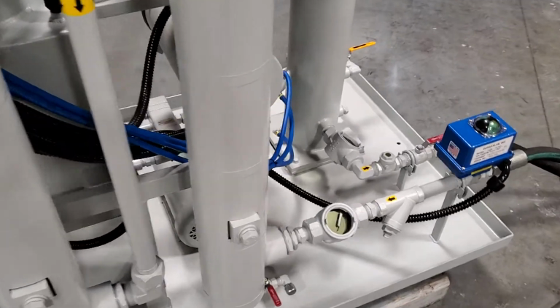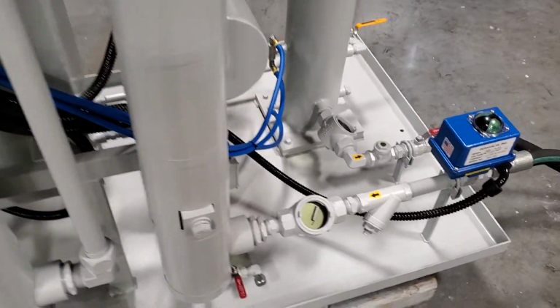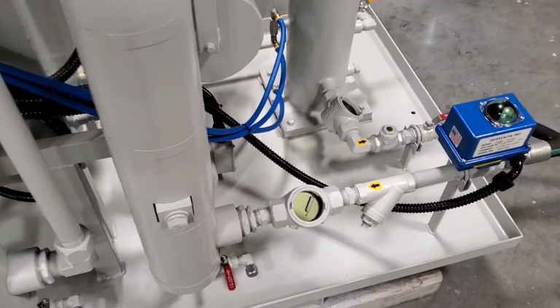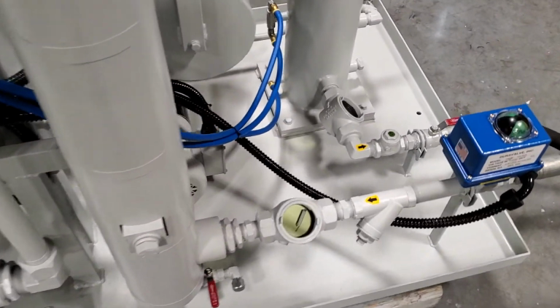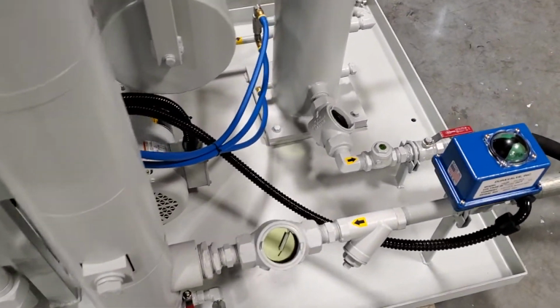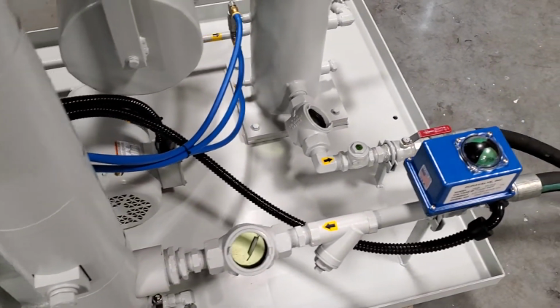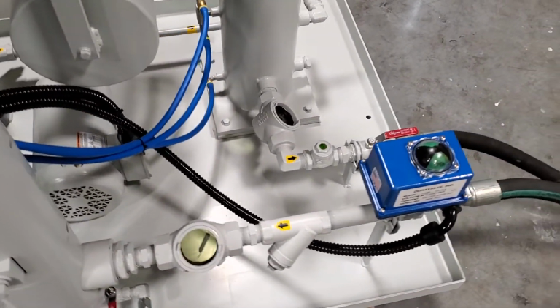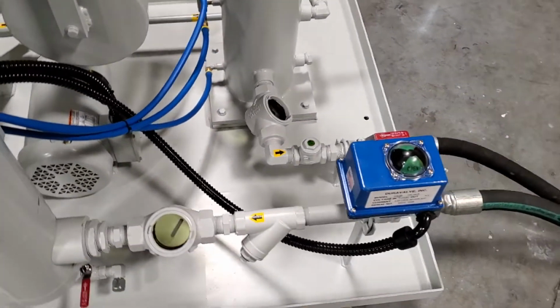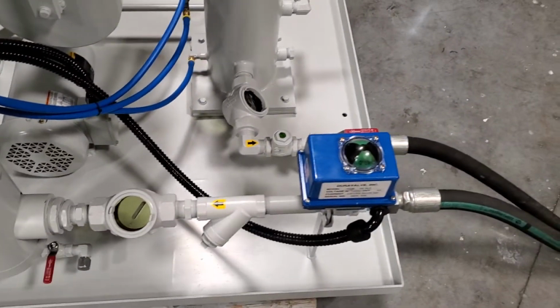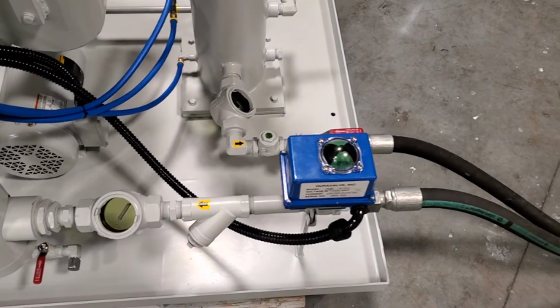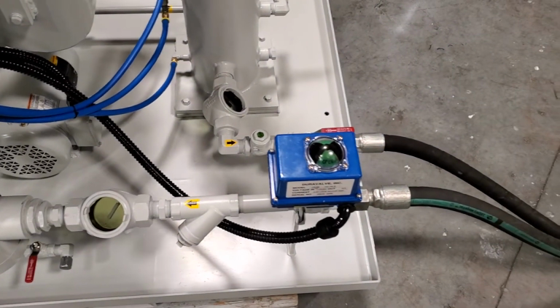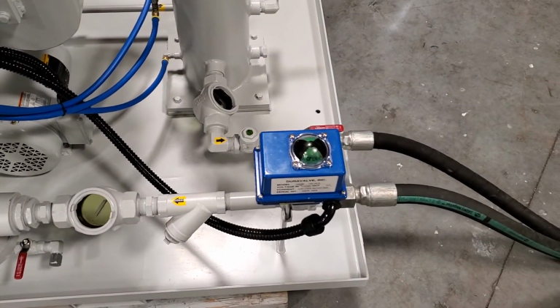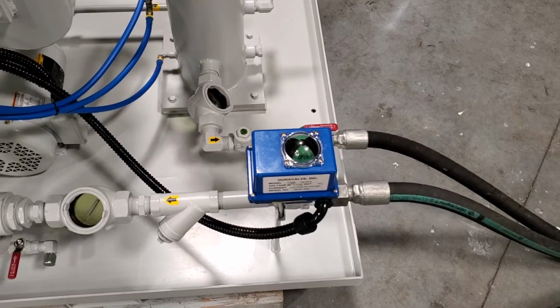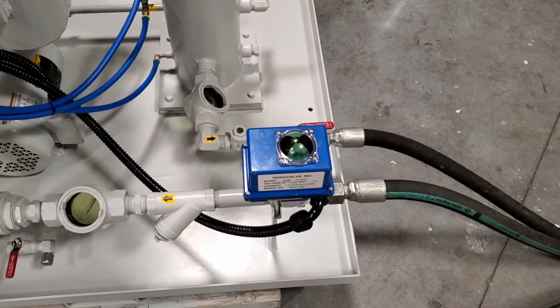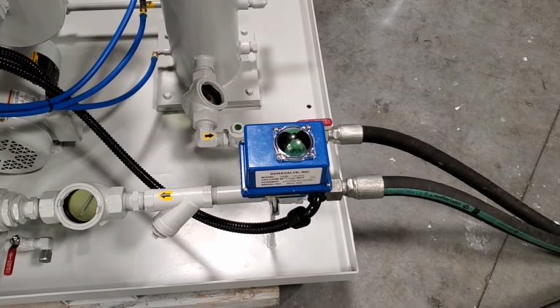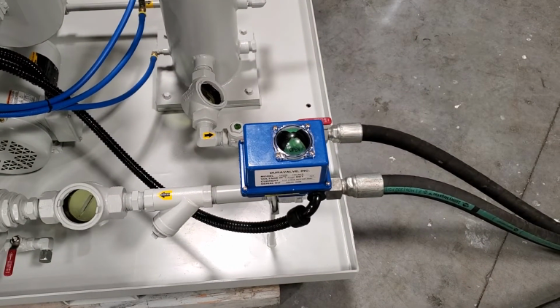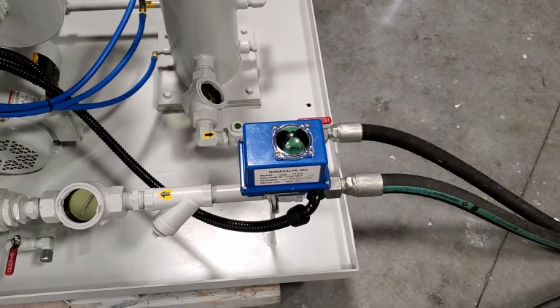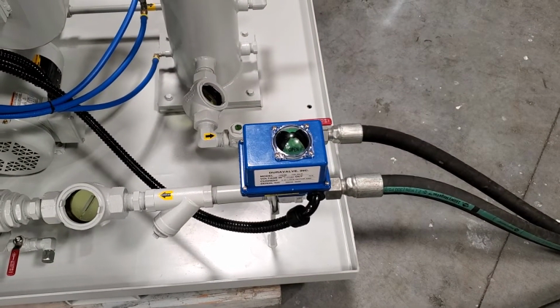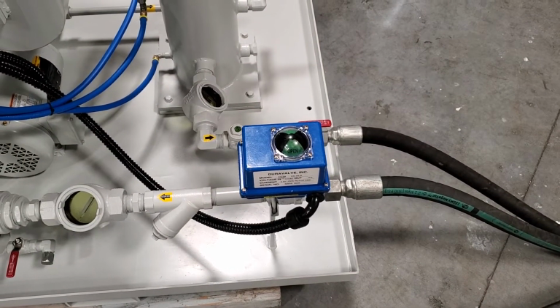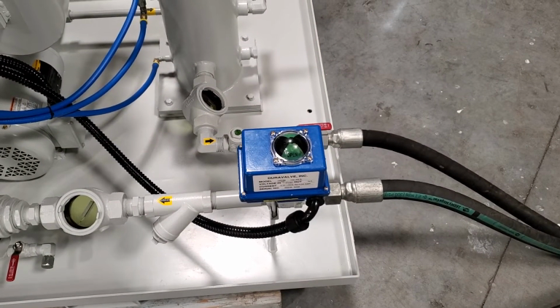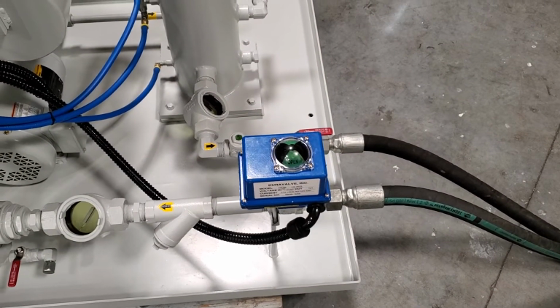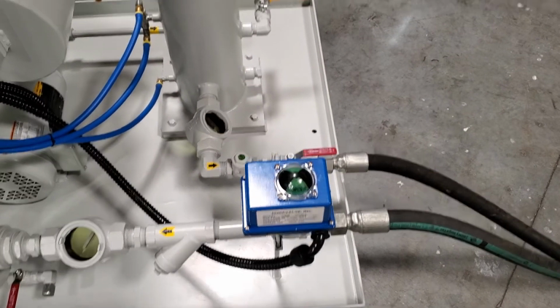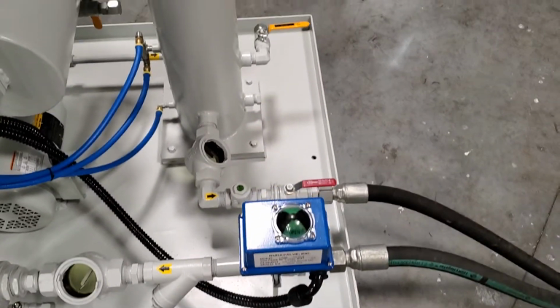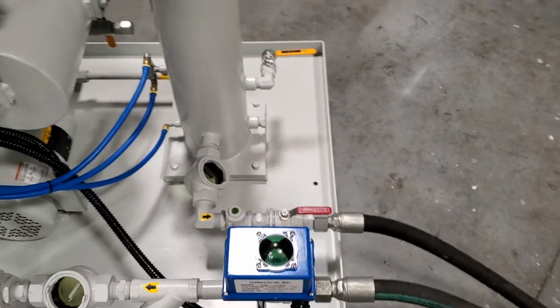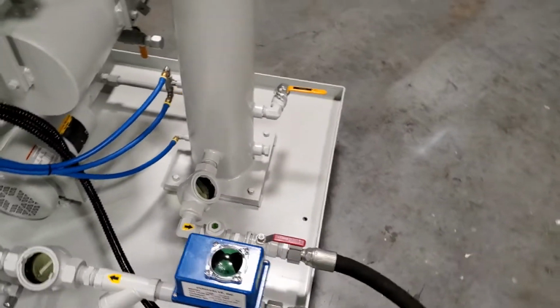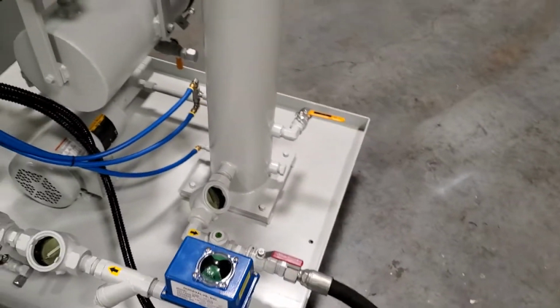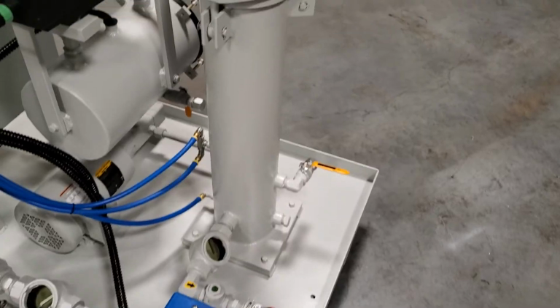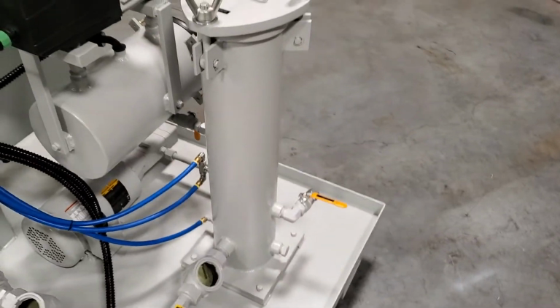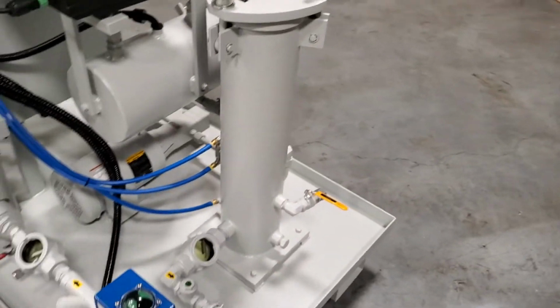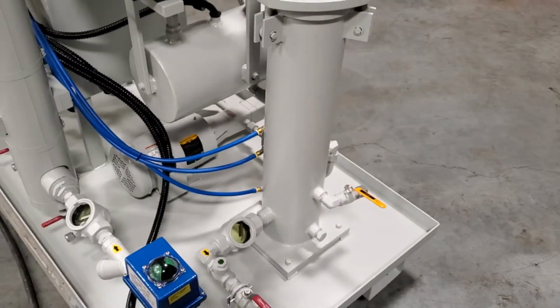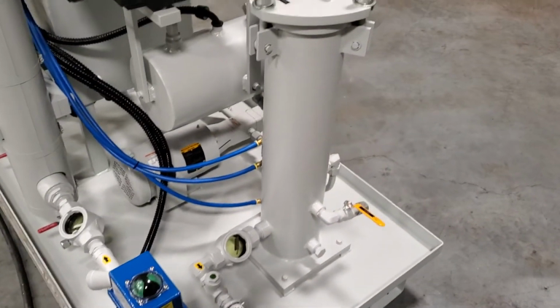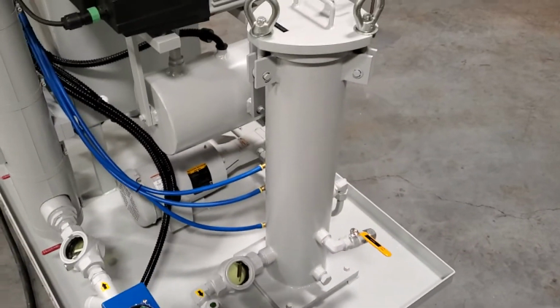There's a flow indicator there on the inlet. An automatic electrically actuated ball valve isolates the machine if it's shut off for any alarm condition.